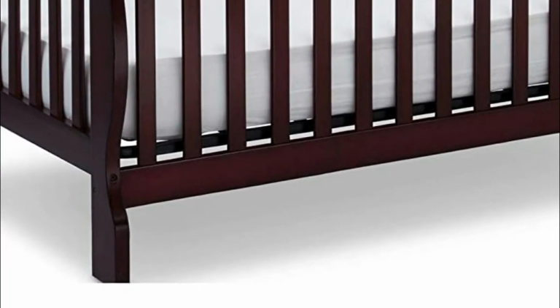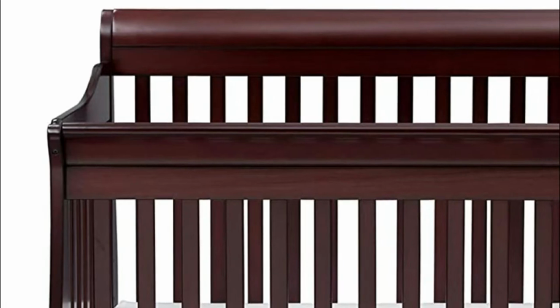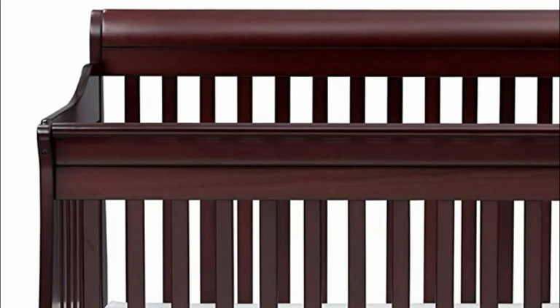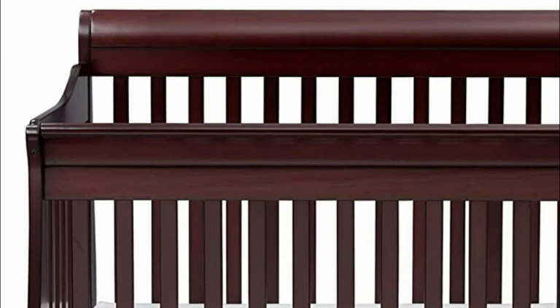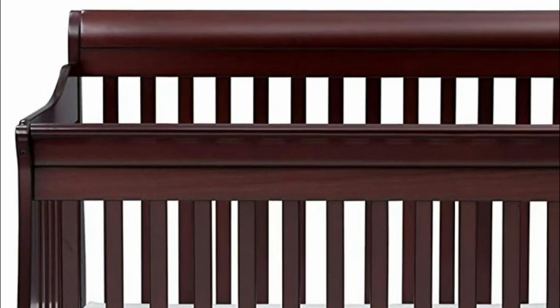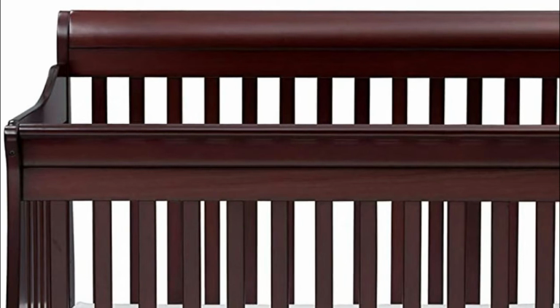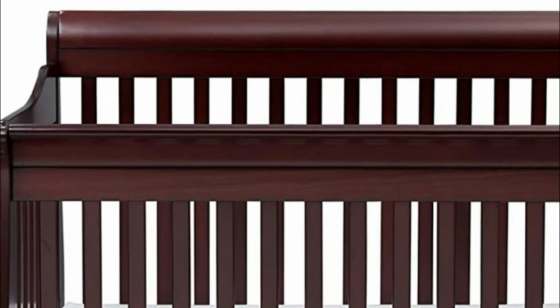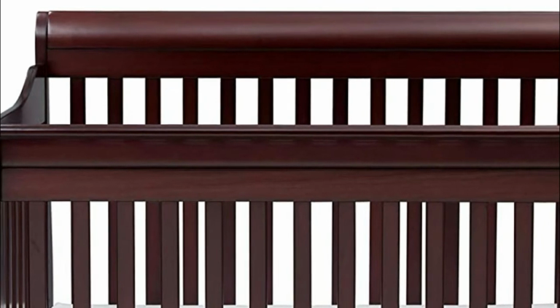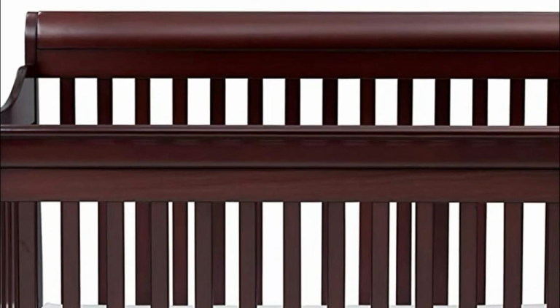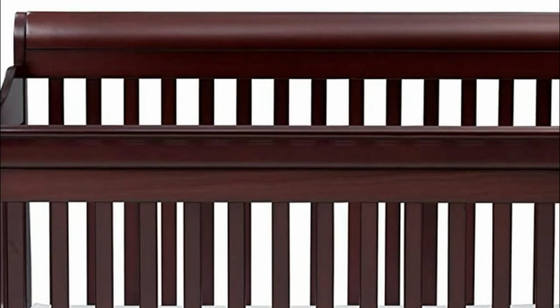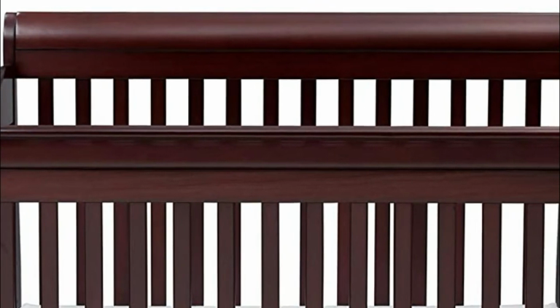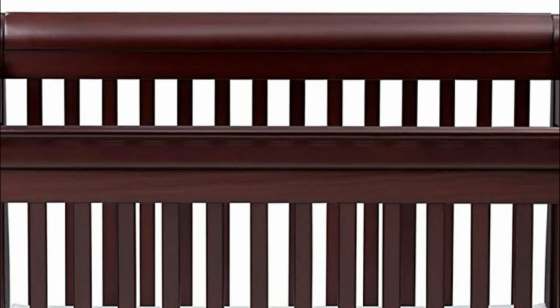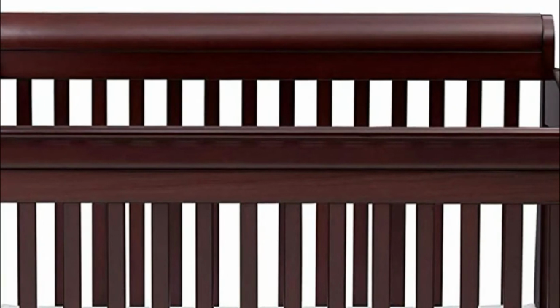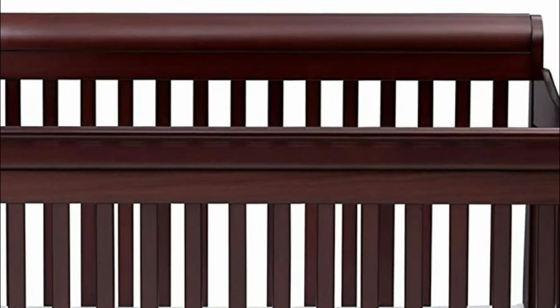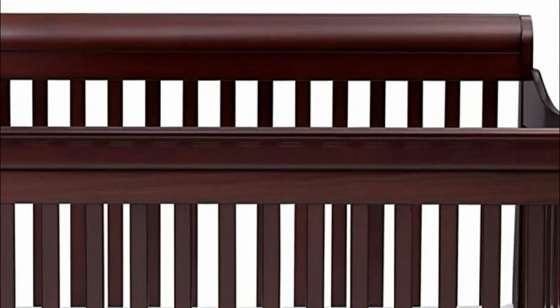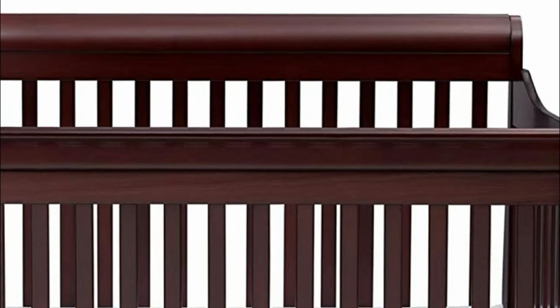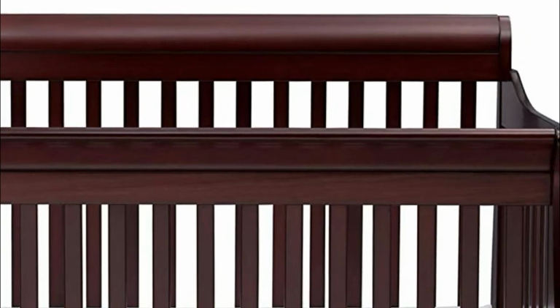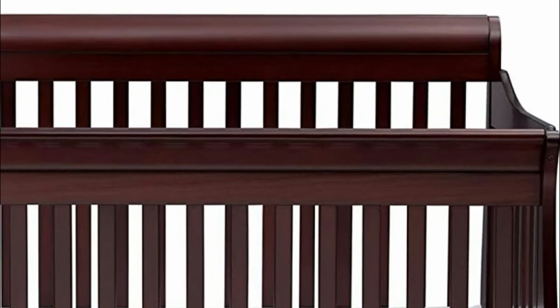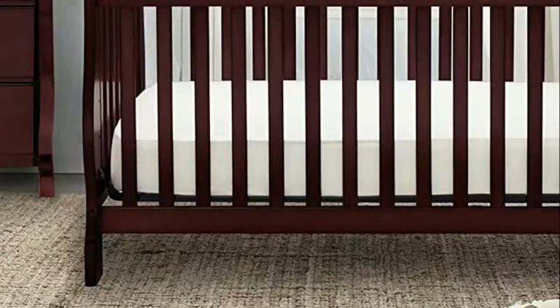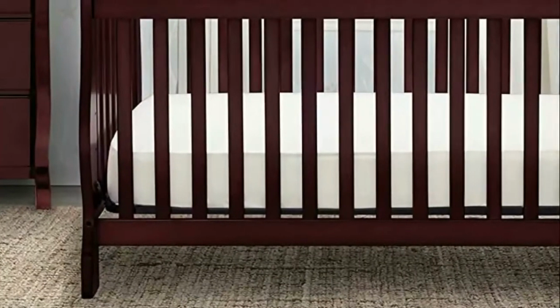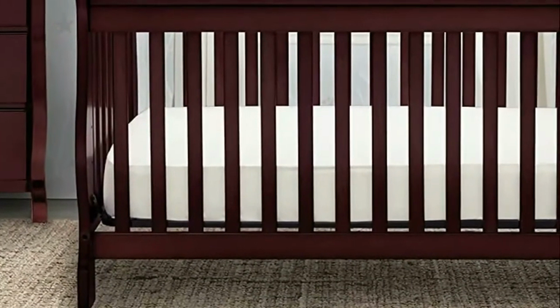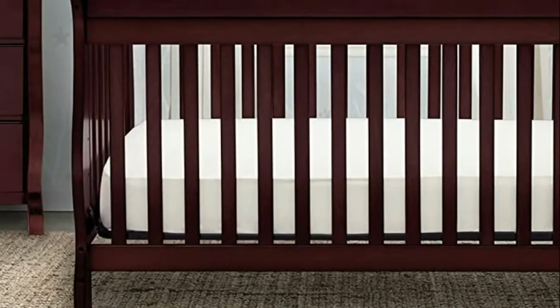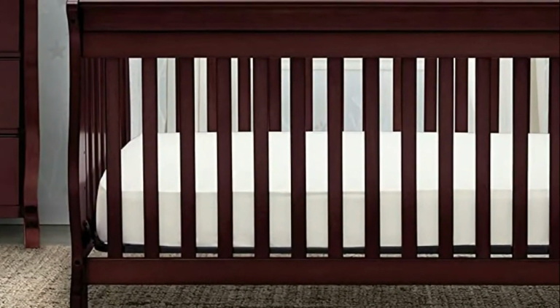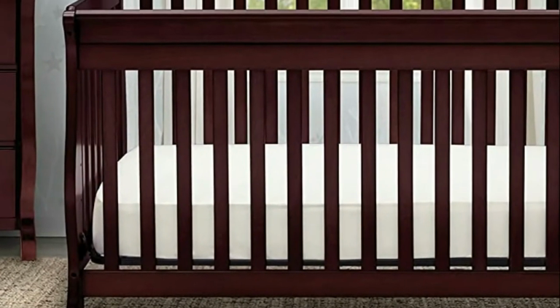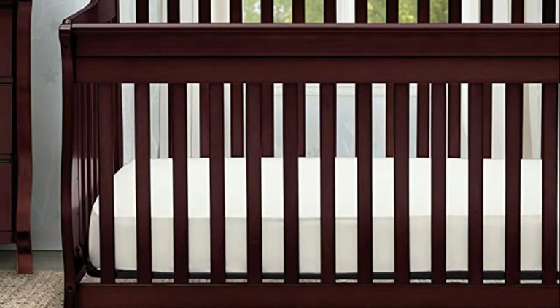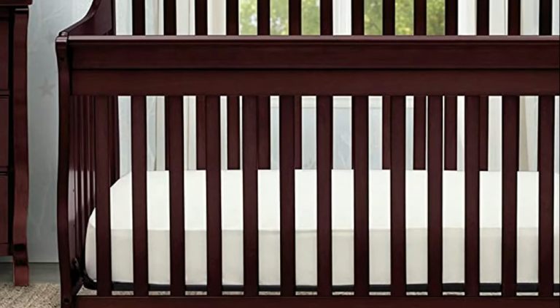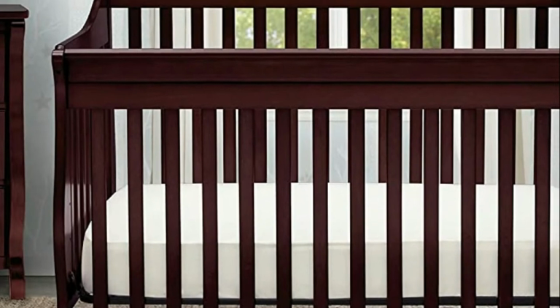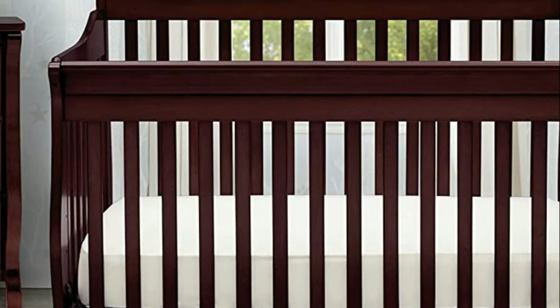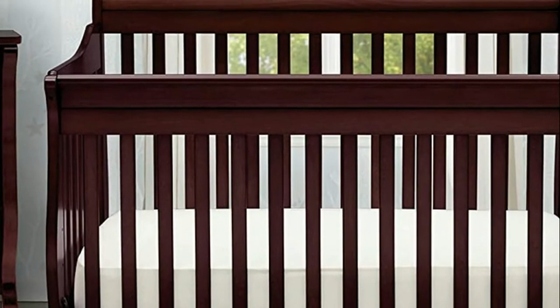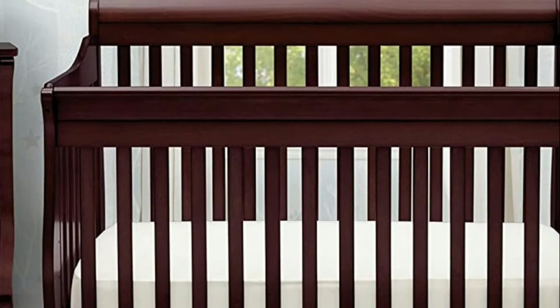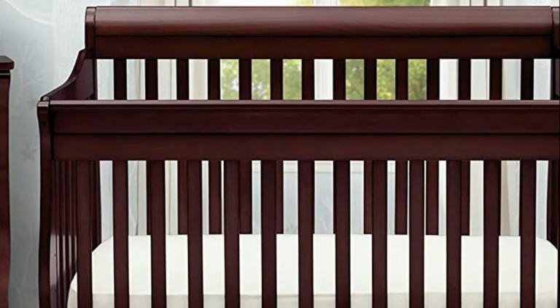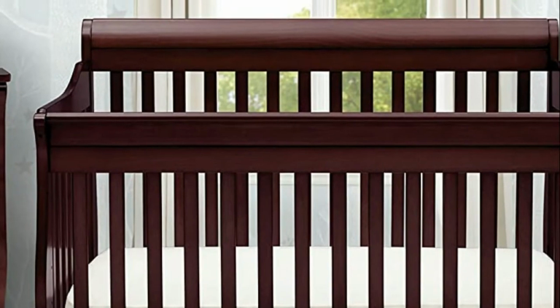Strong and sturdy wood construction helps create a dream nursery, where you'll spend plenty of mommy and me, daddy and me time. Embellished with a sleek slay-style headboard, beautifully curved legs, plus a versatile design that converts from a multi-positional crib to a toddler bed, daybed, and full-size bed.